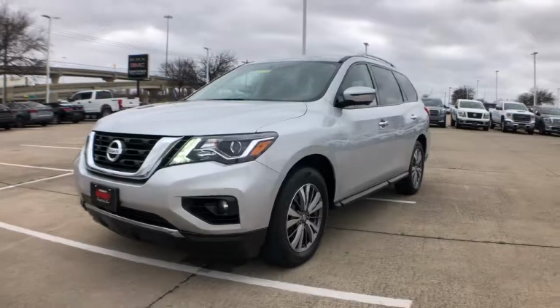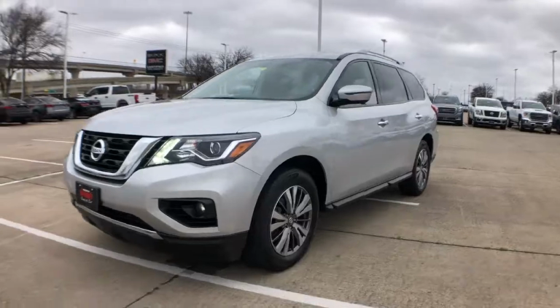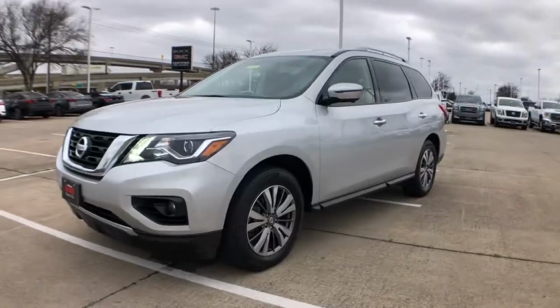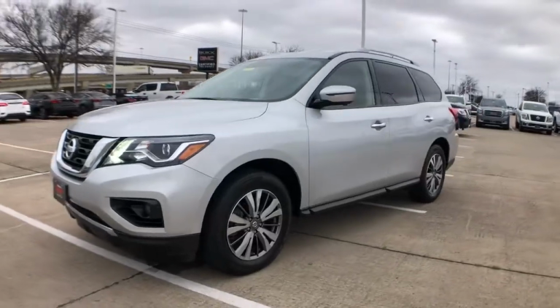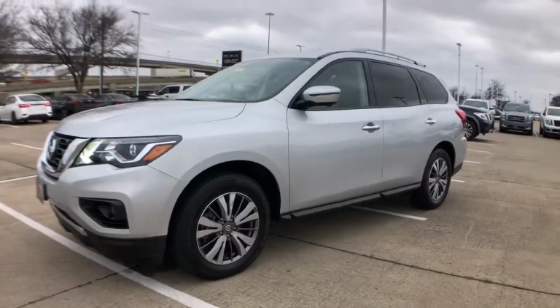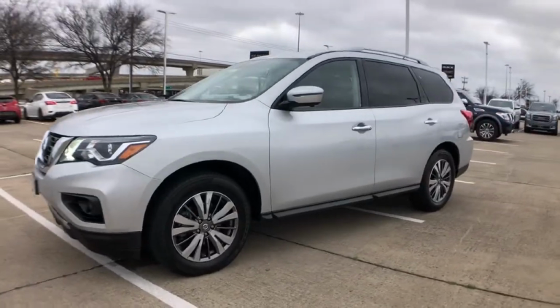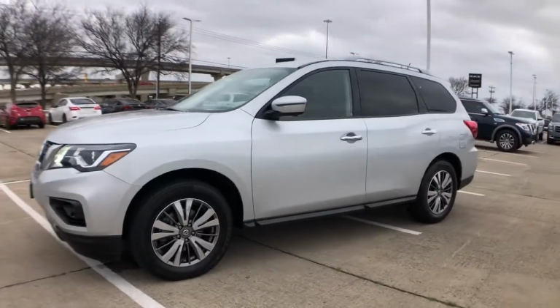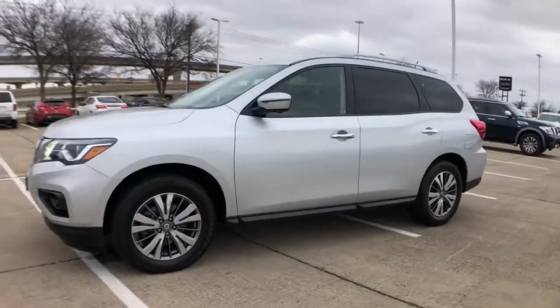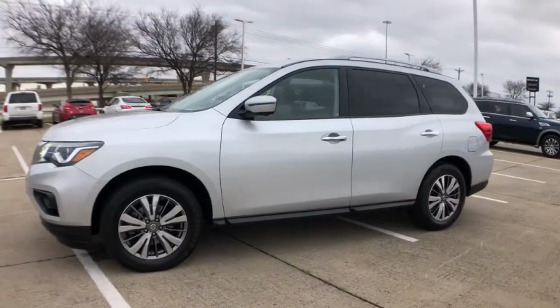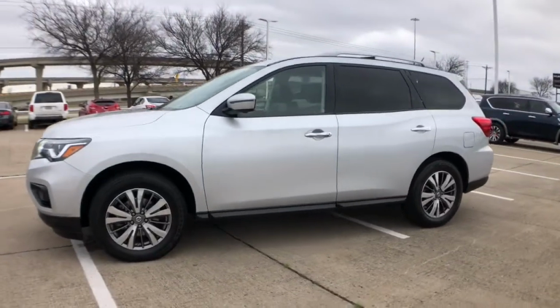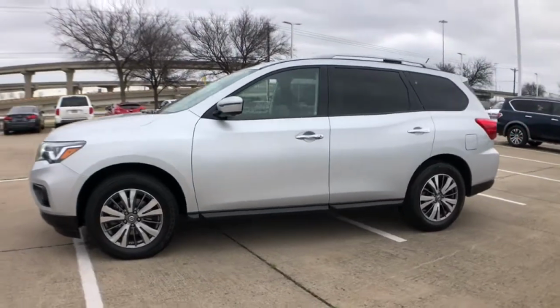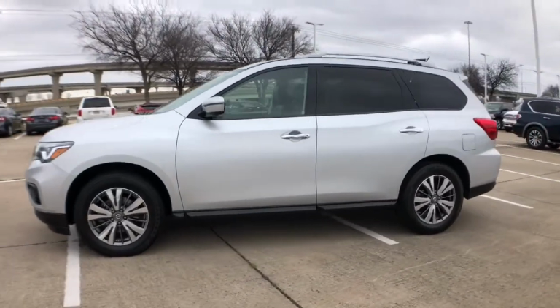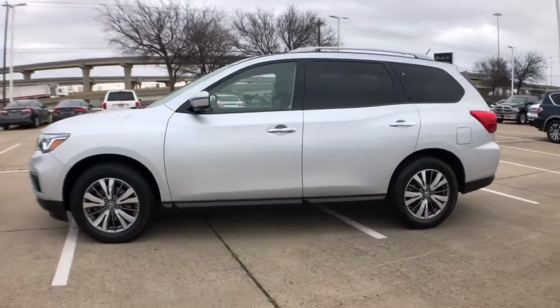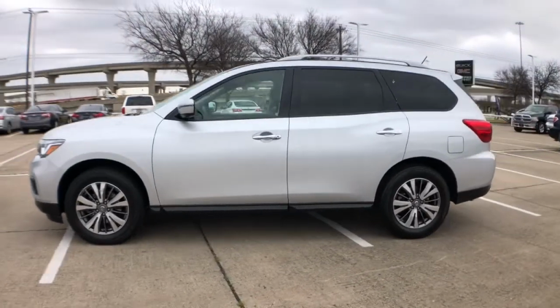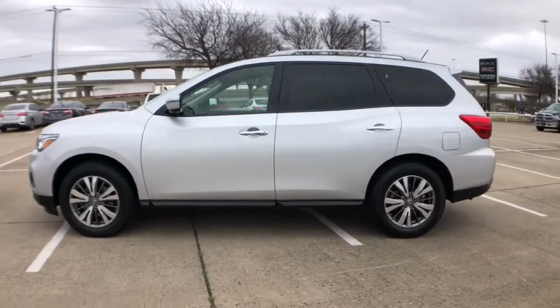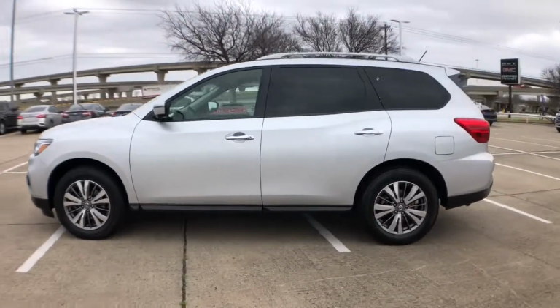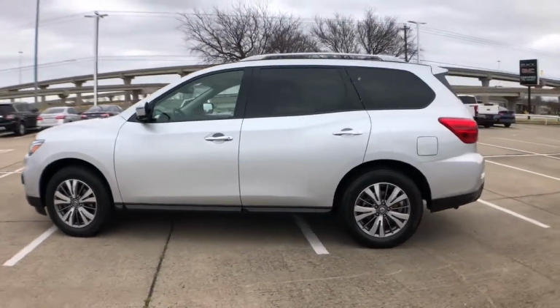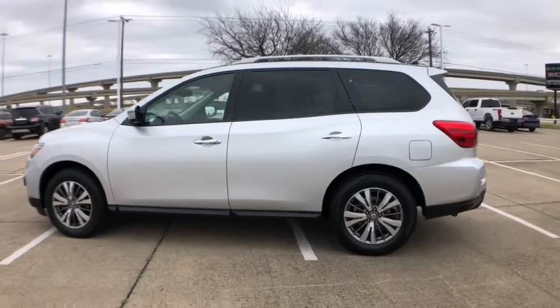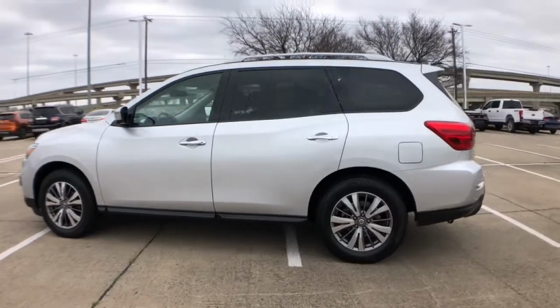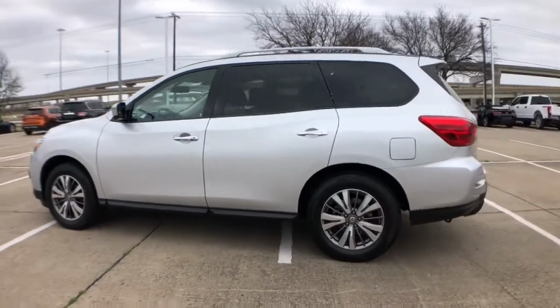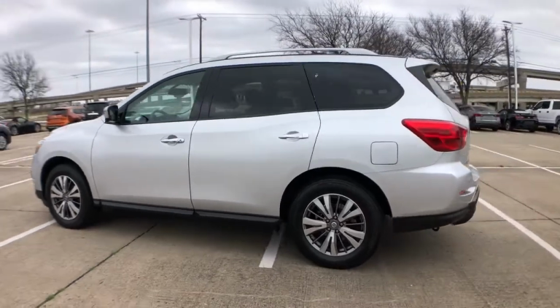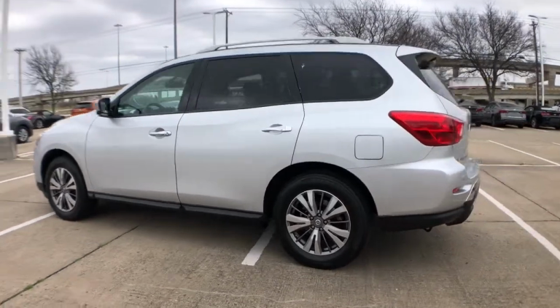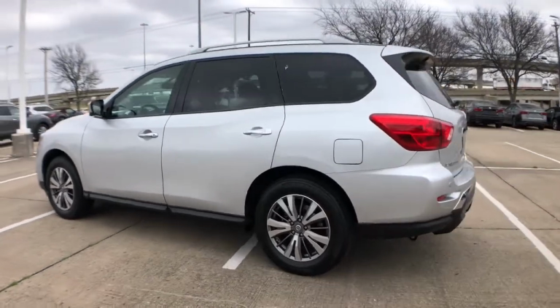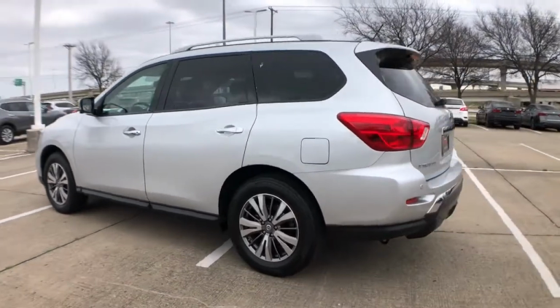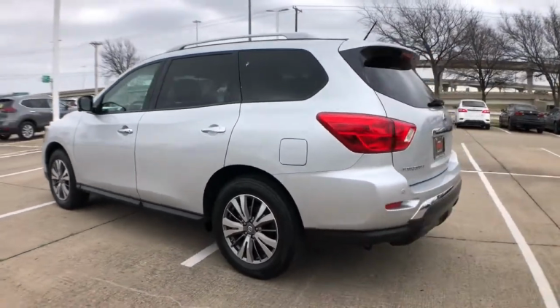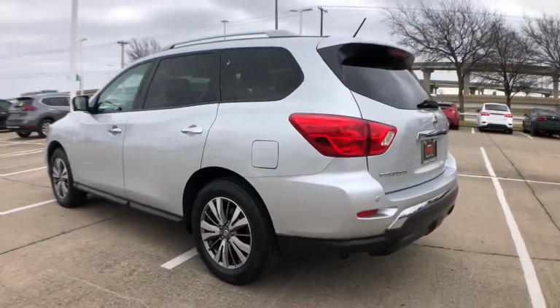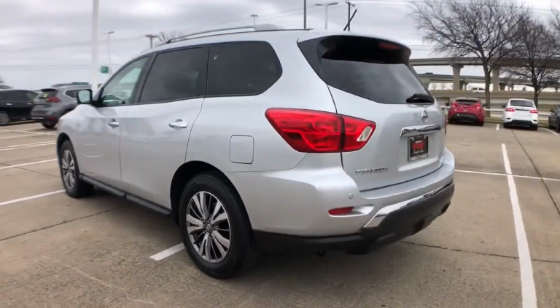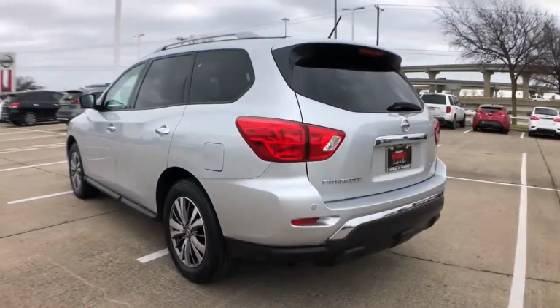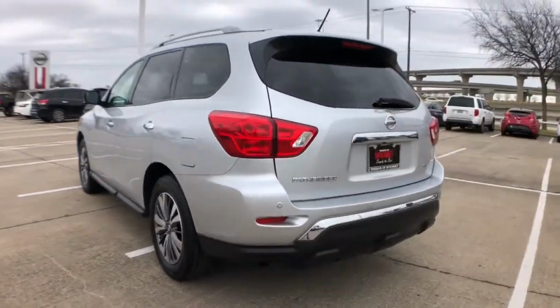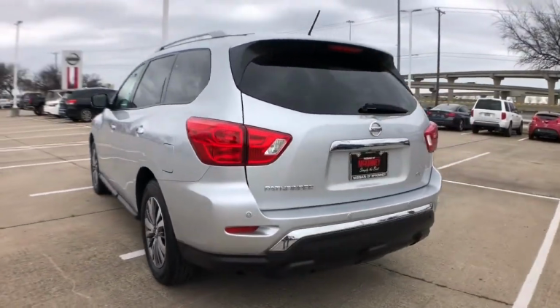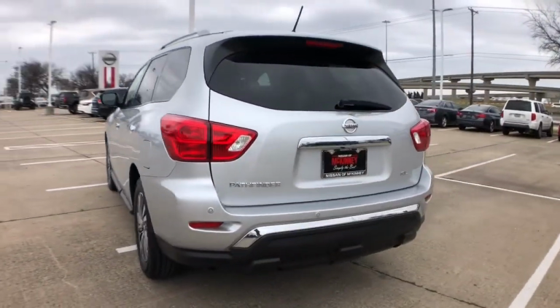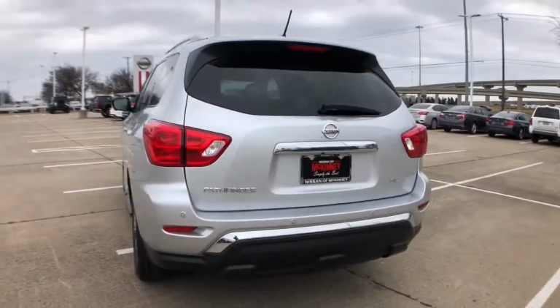Get into a car with value. 2018 Nissan Pathfinder. With less than 40,000 miles on the odometer, this vehicle provides excellent value.